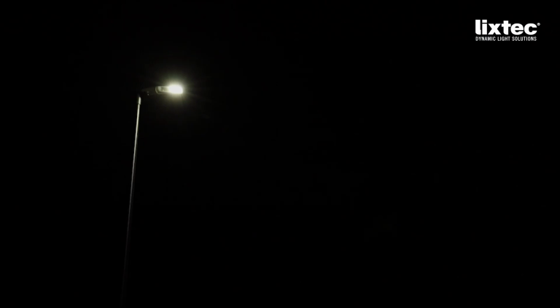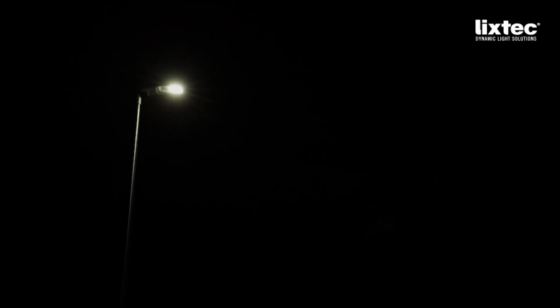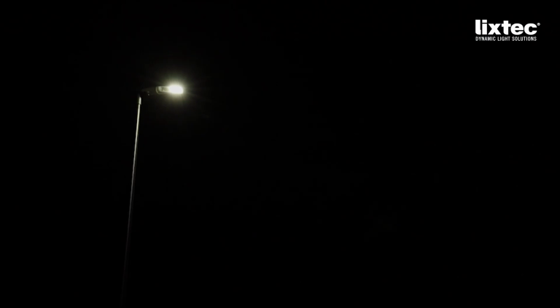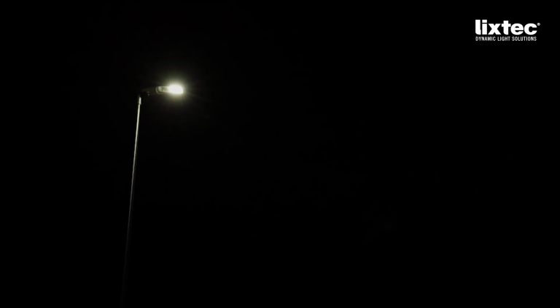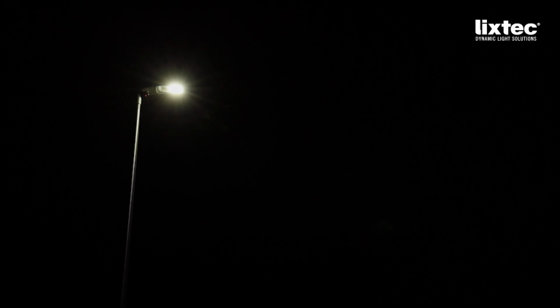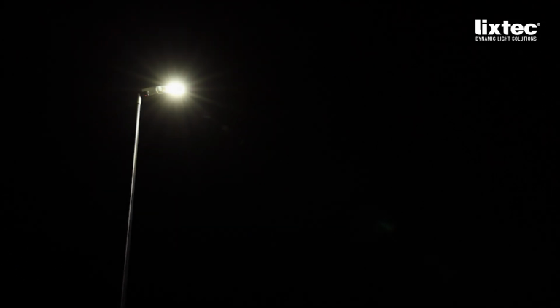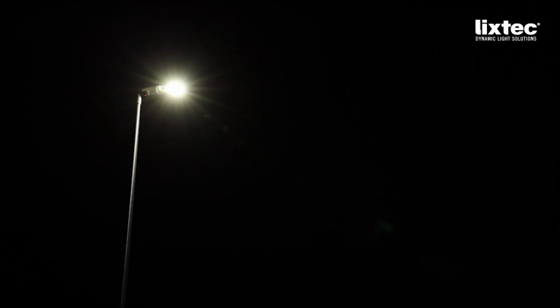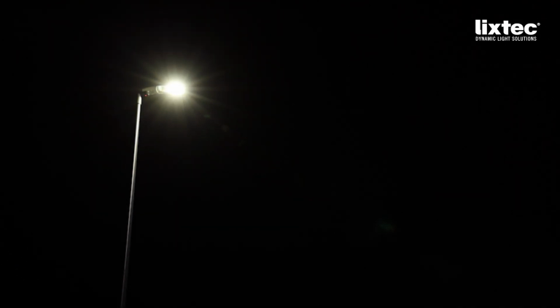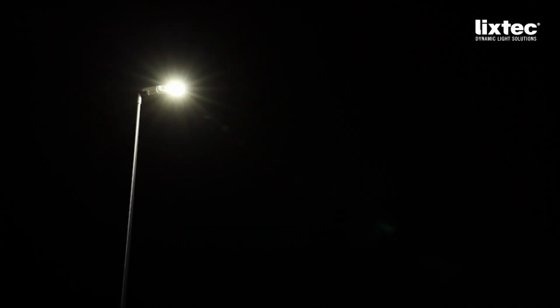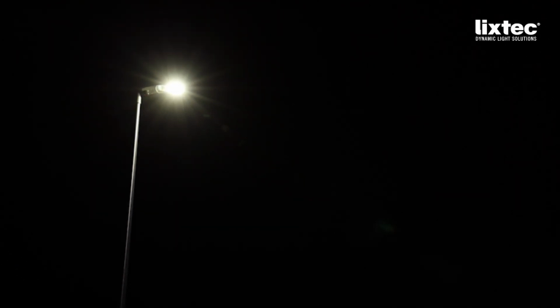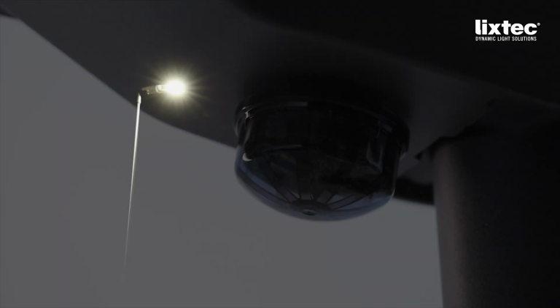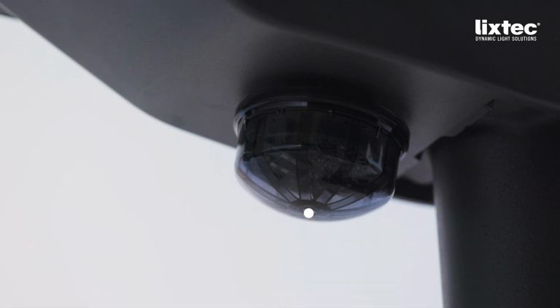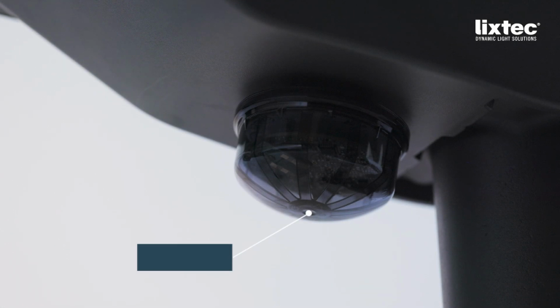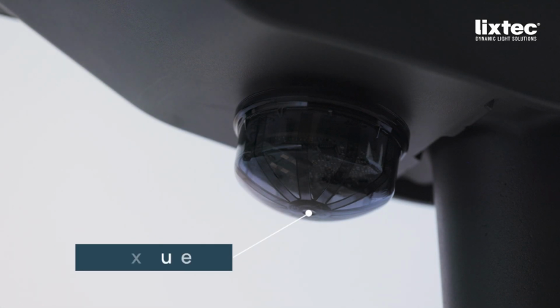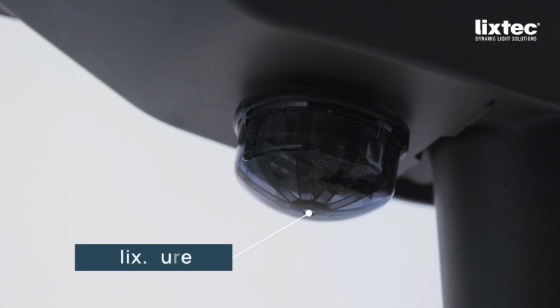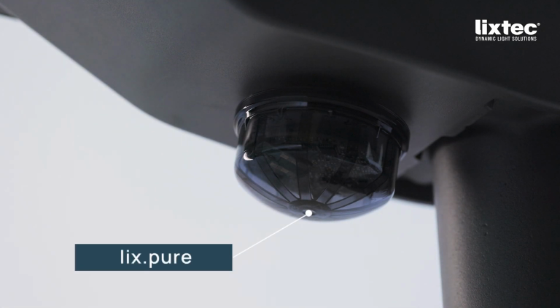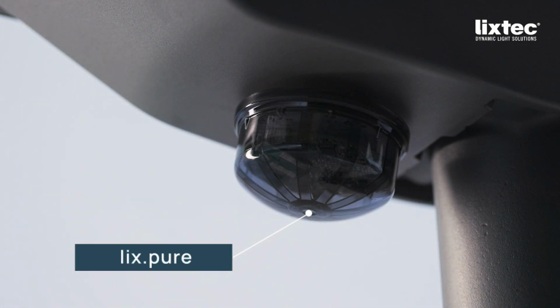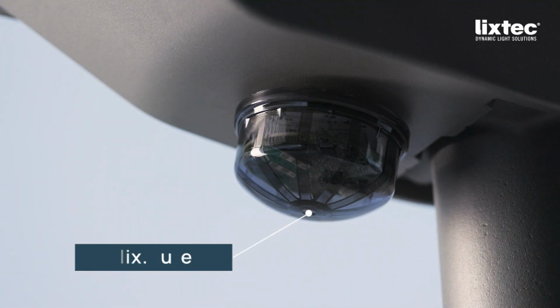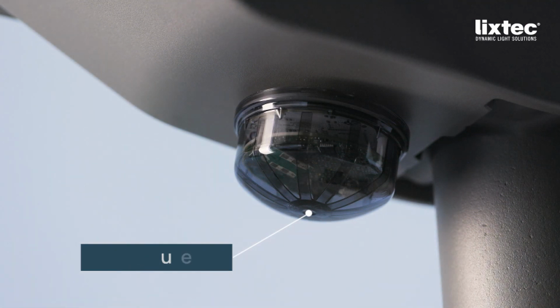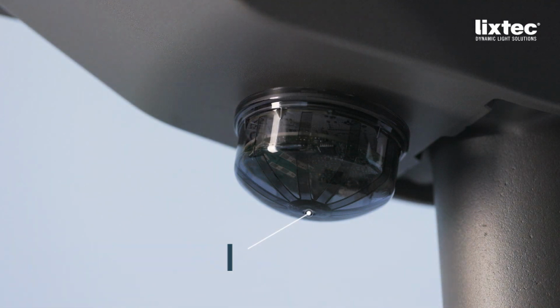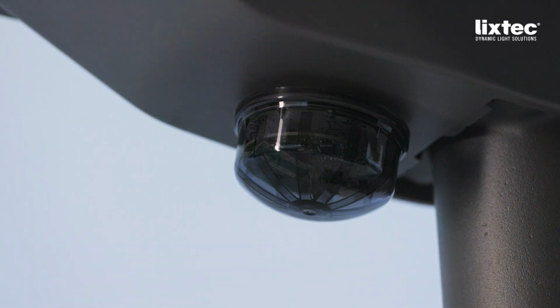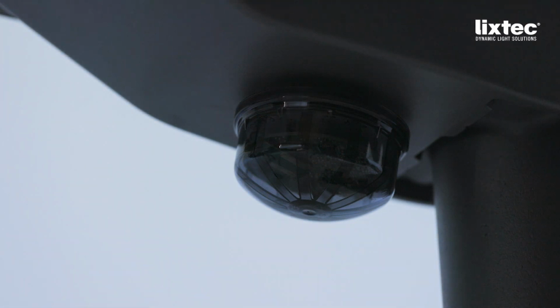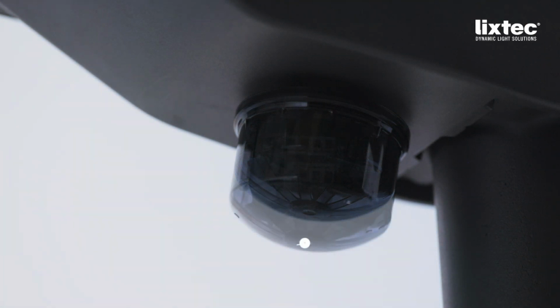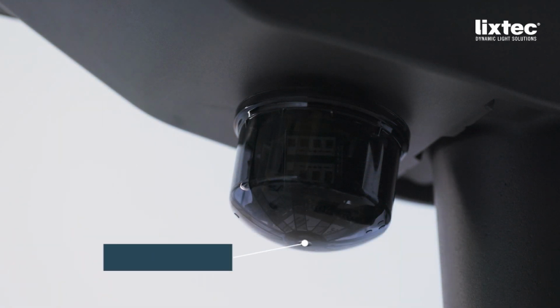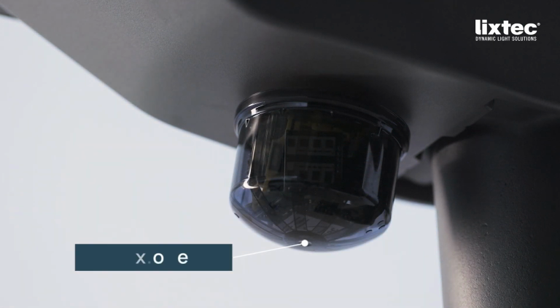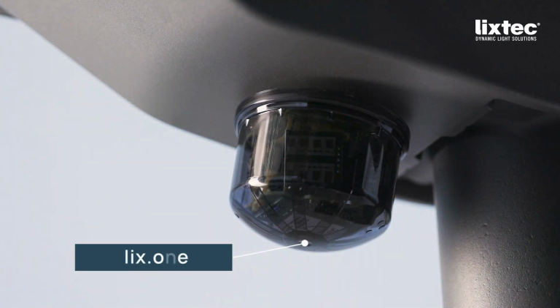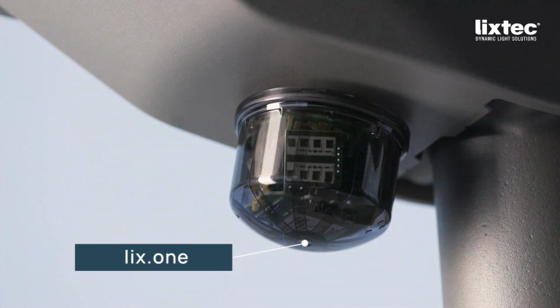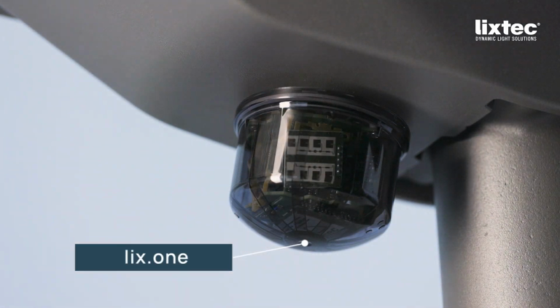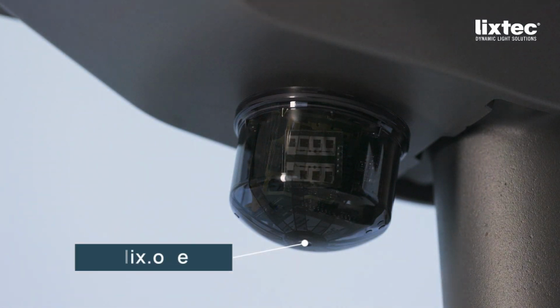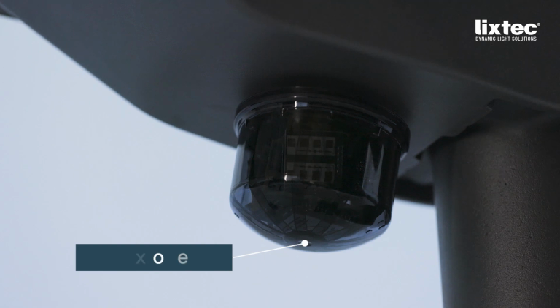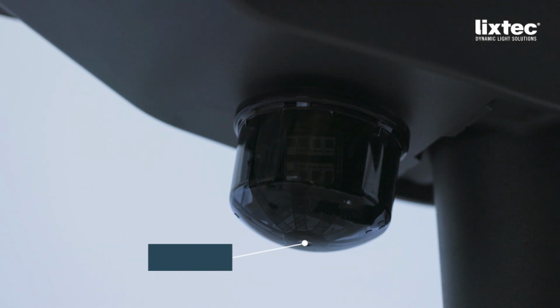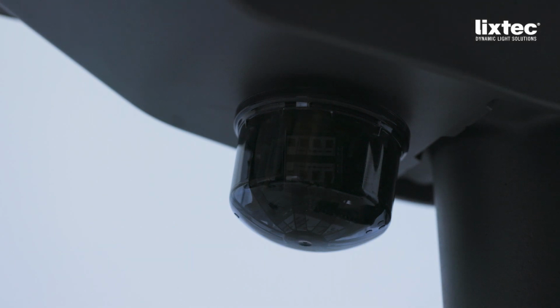Imagine street lighting that only lights up at full power when it is really needed. This is exactly what LixTec has been making possible for over 10 years. Our innovative radar technology reliably detects vehicles and pedestrians, regardless of whether it is hot or cold.